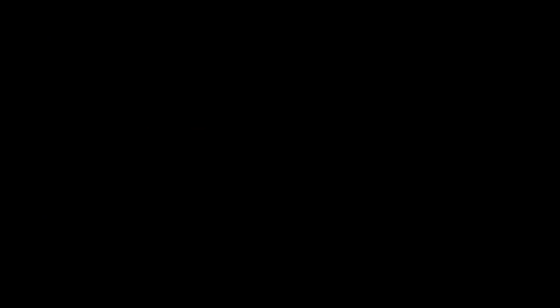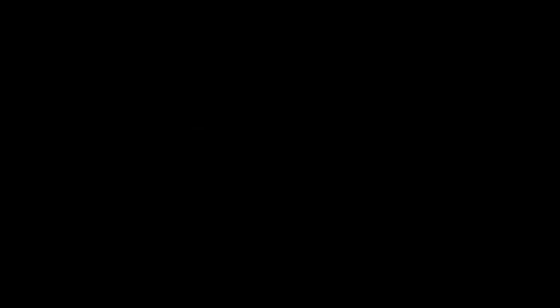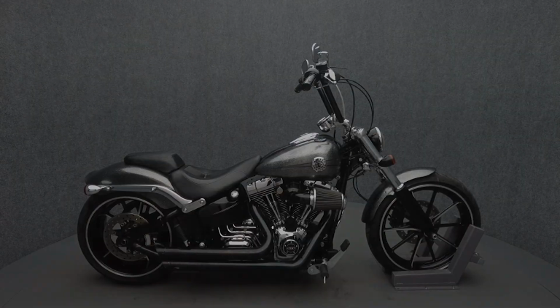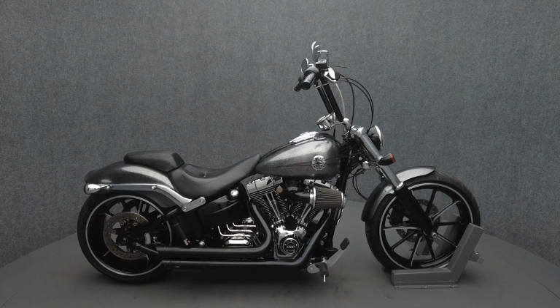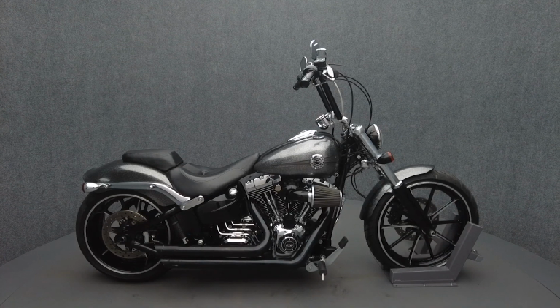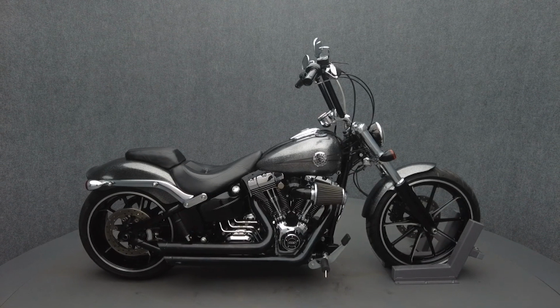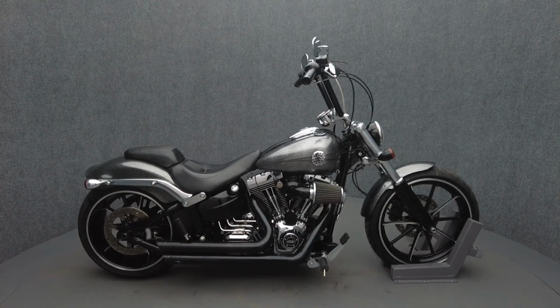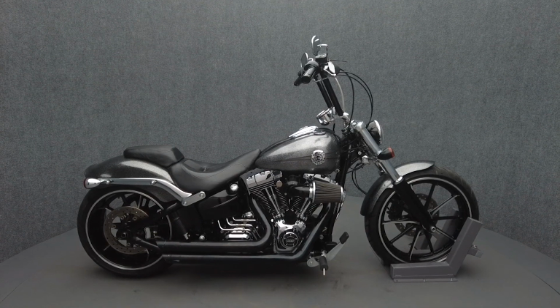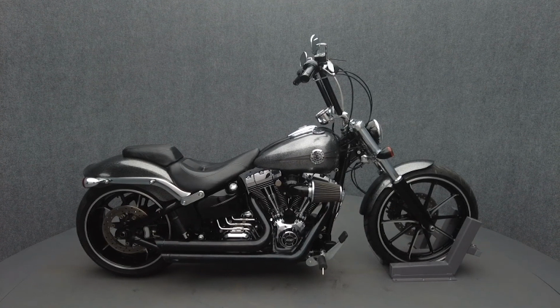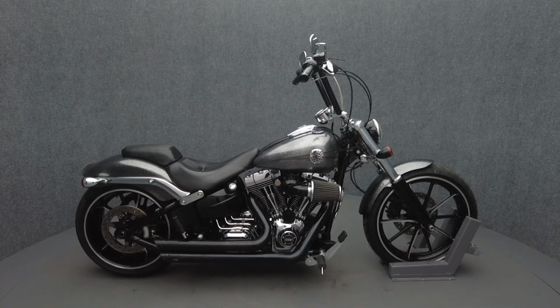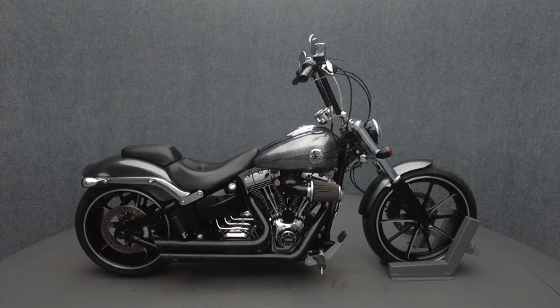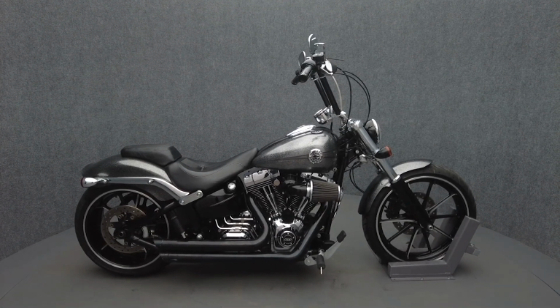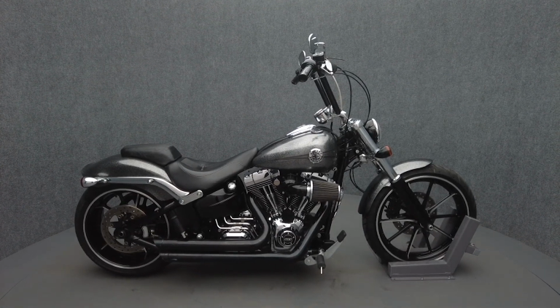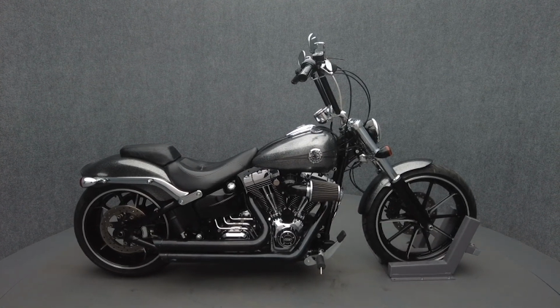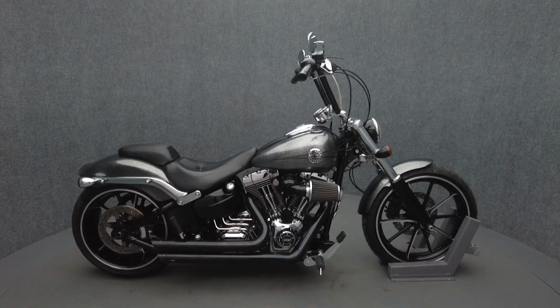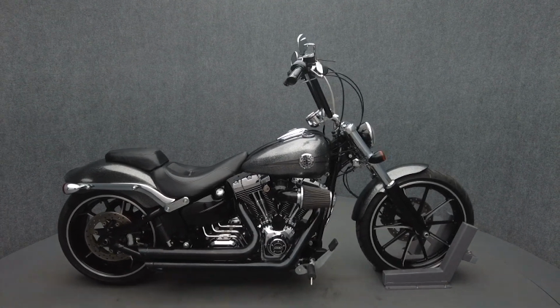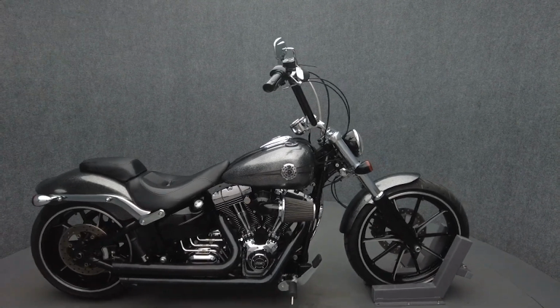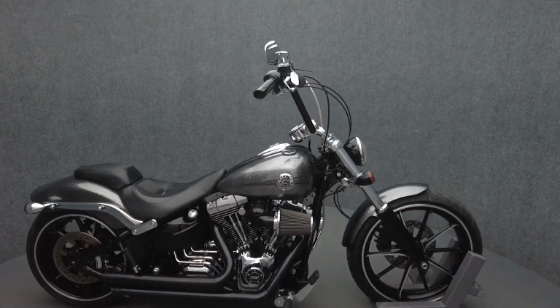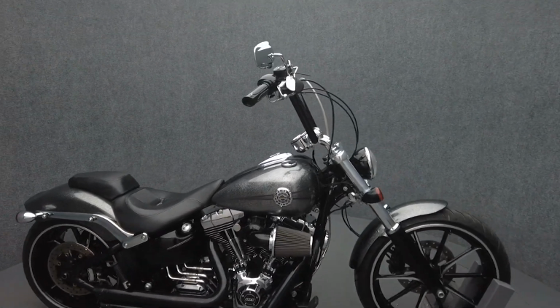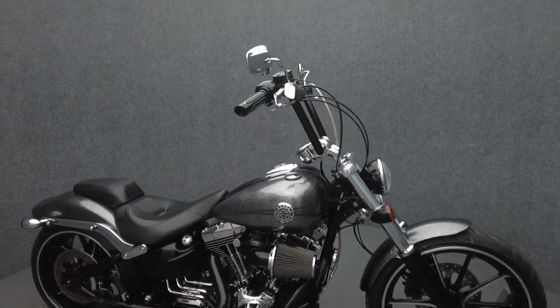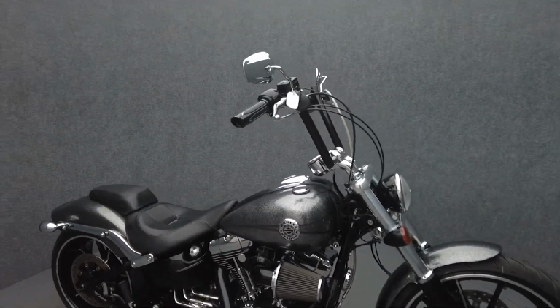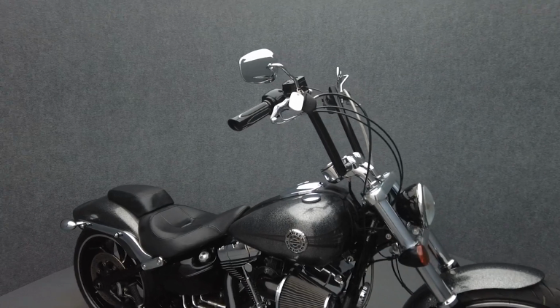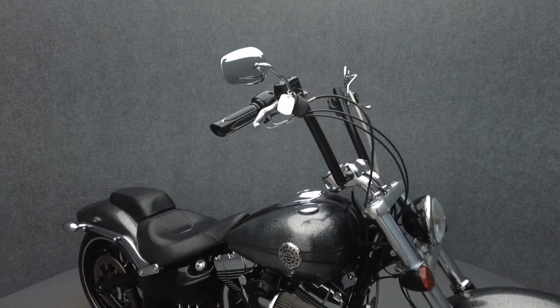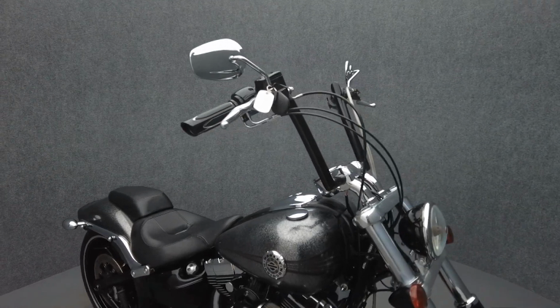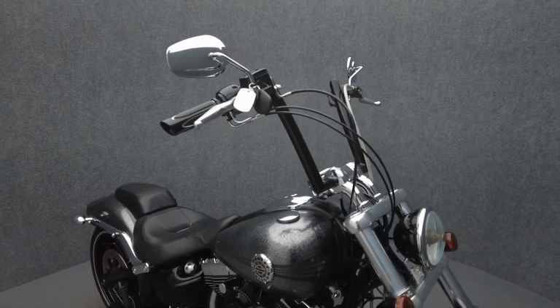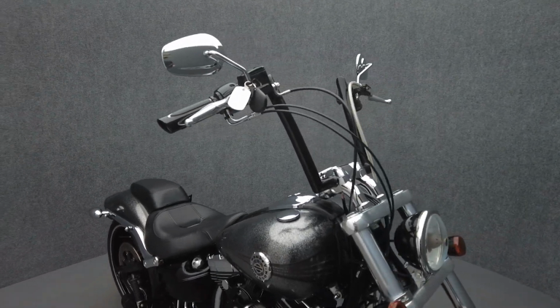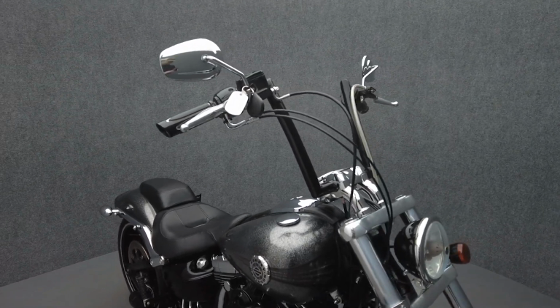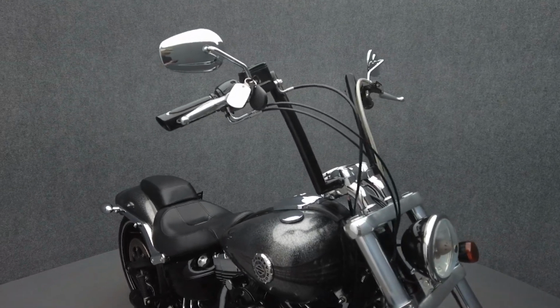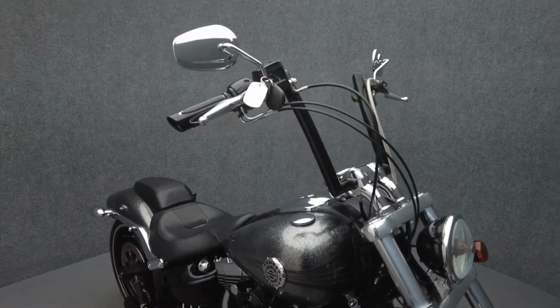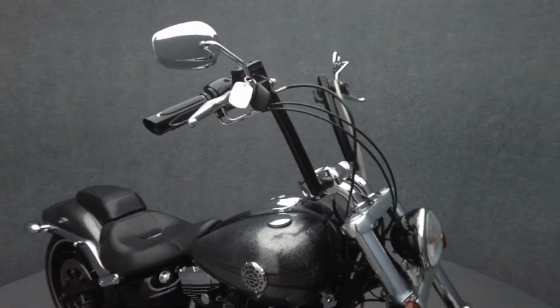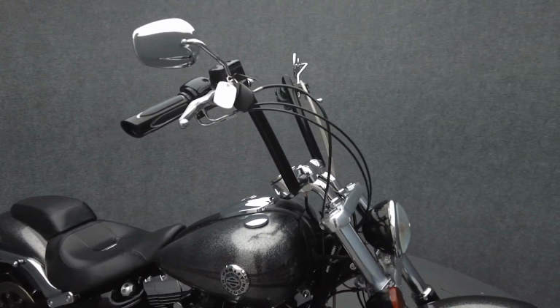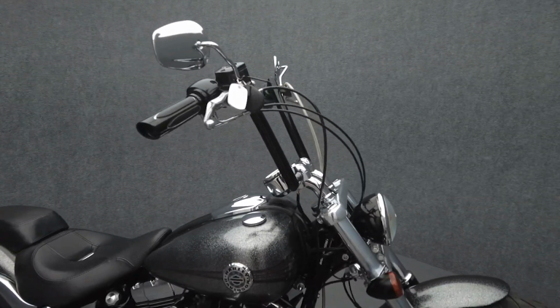Hey everyone, this is Keegan from National Power Sports. This 2014 Harley-Davidson Breakout with only 12,493 miles passes New Hampshire State Inspection and runs well.